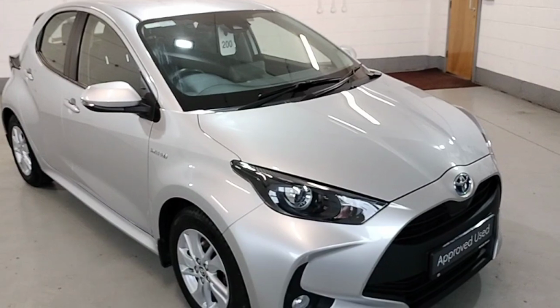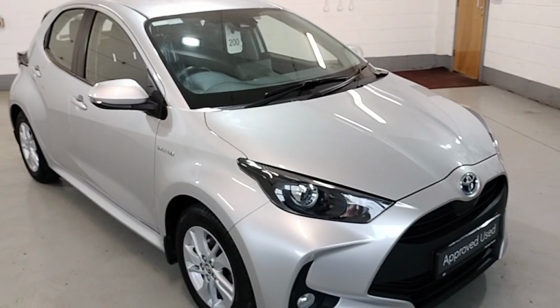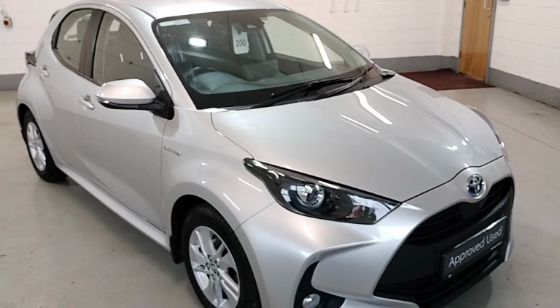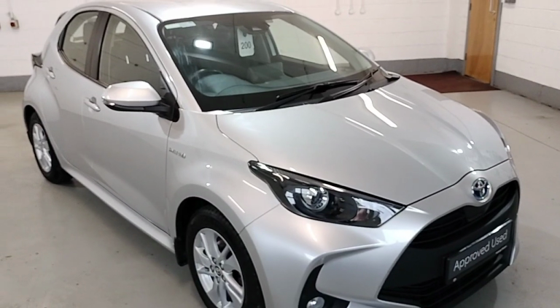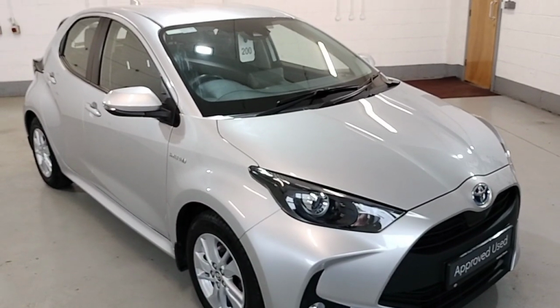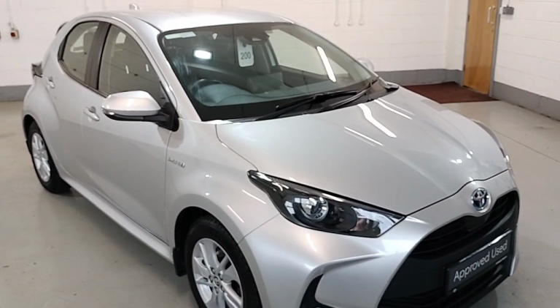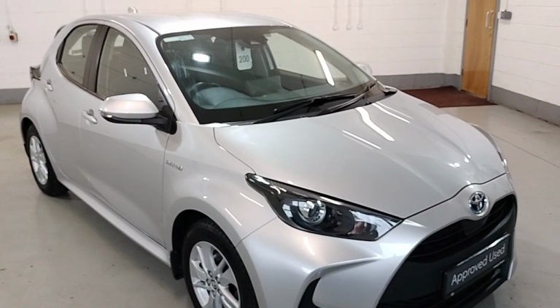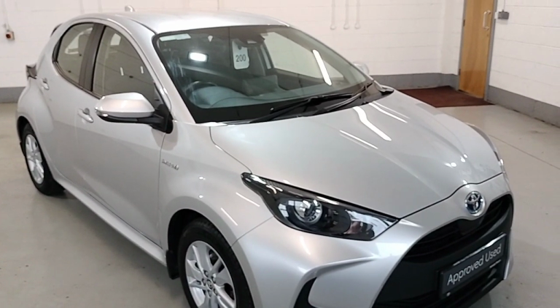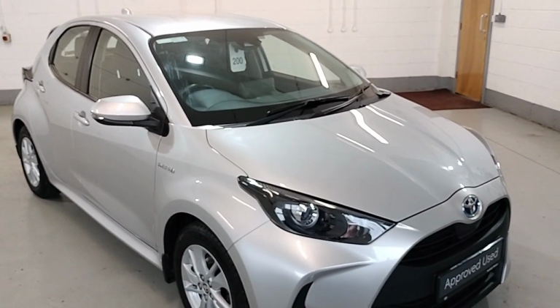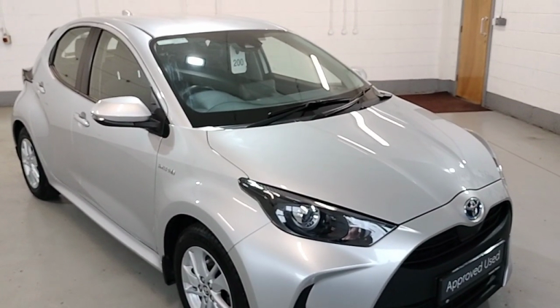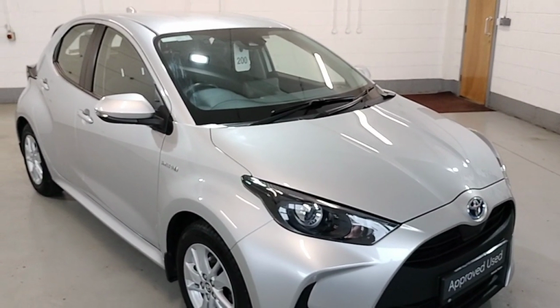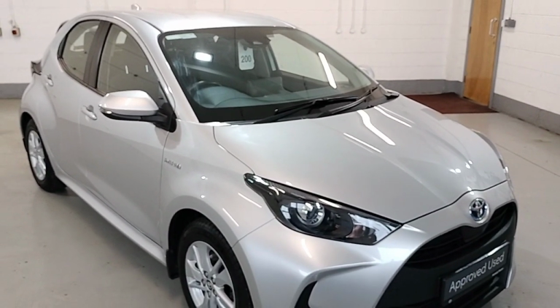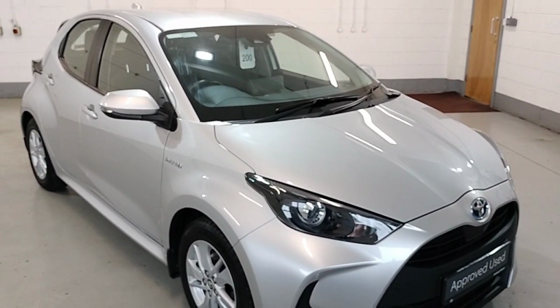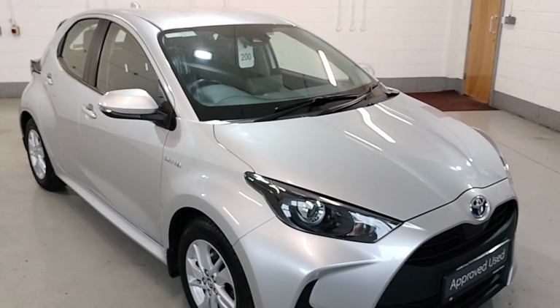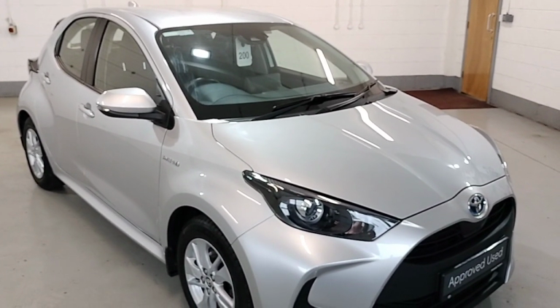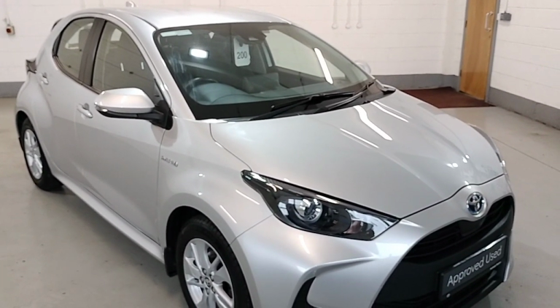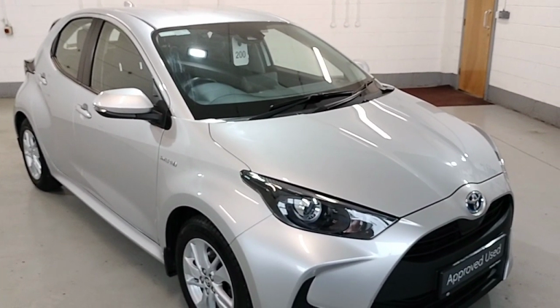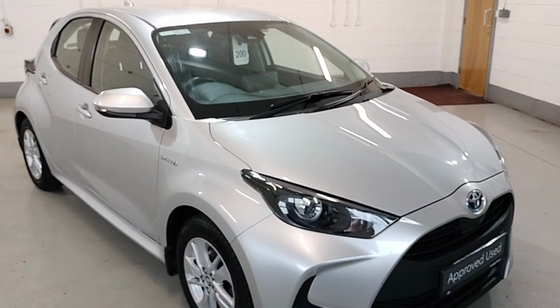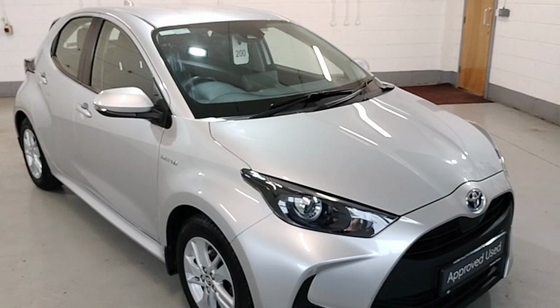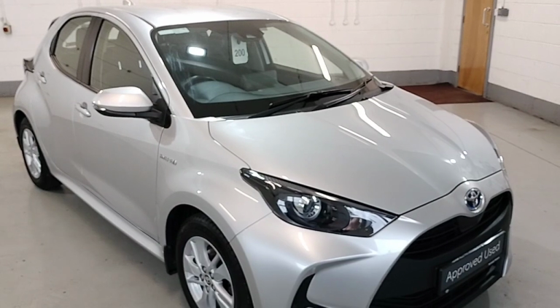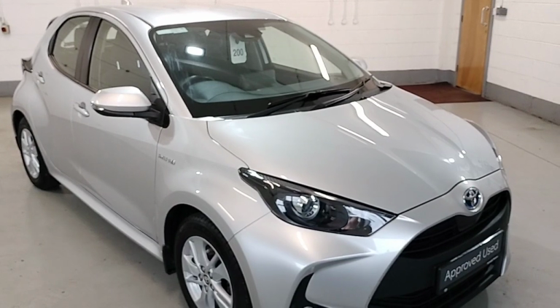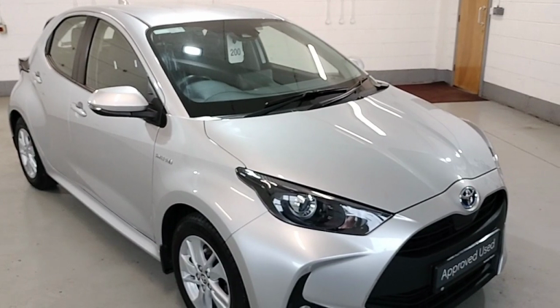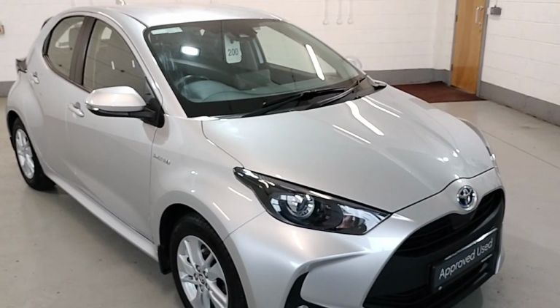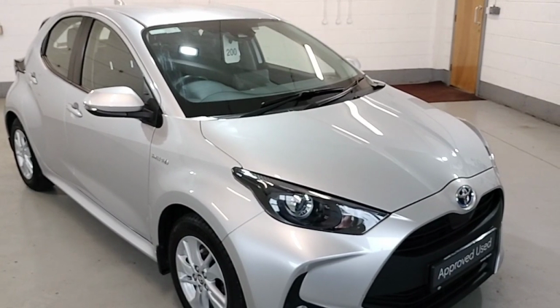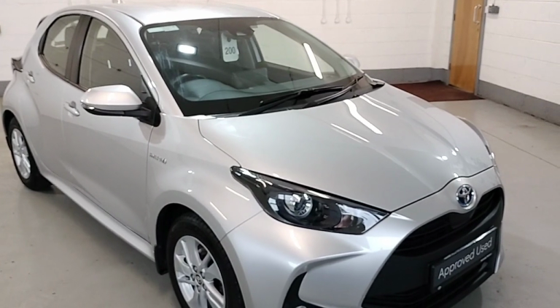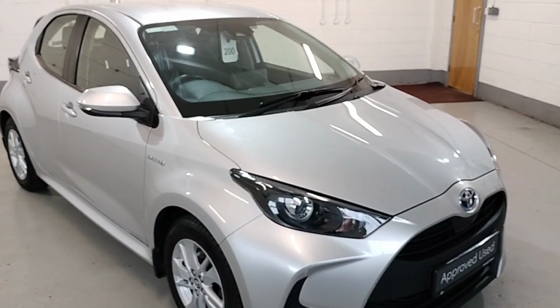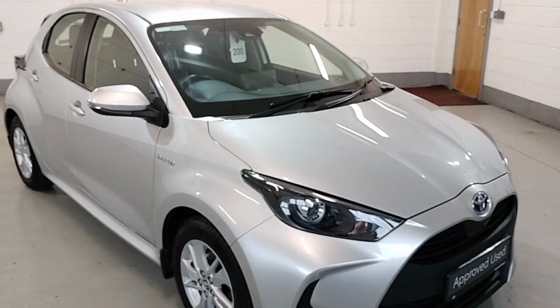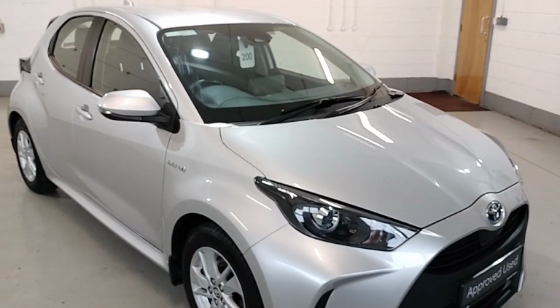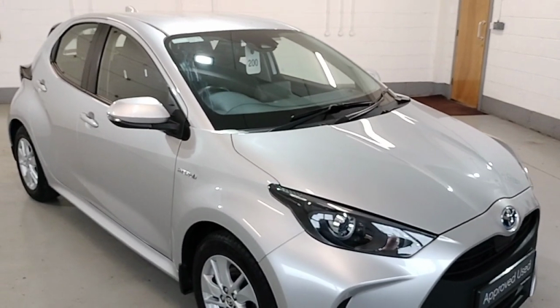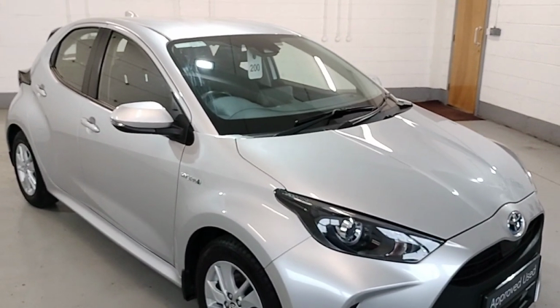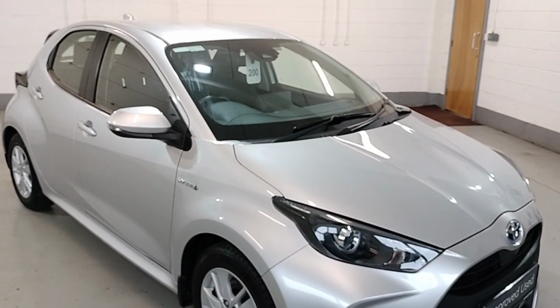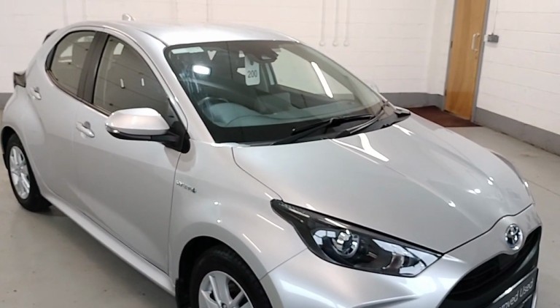I love McNally Motors, Lafford. I'd just like to show you our 2011 Yaris Hybrid Luna model, finished in silver.